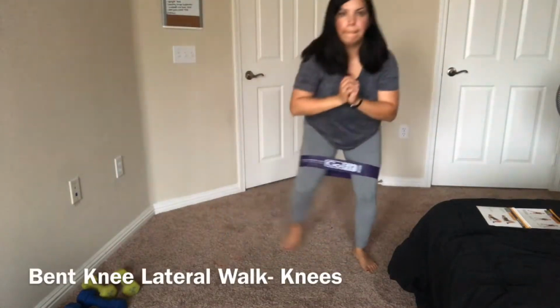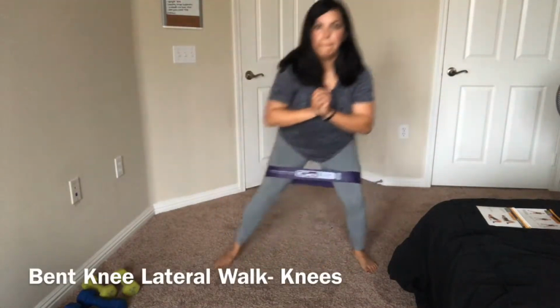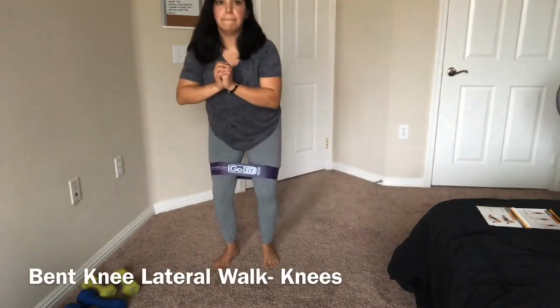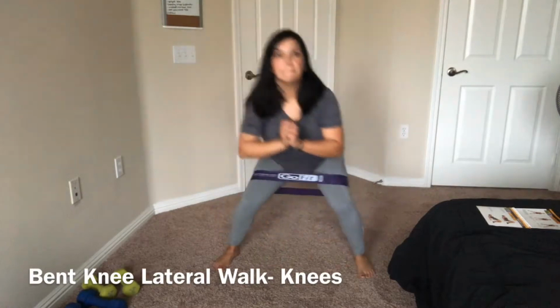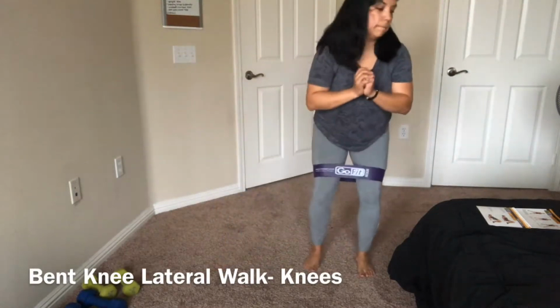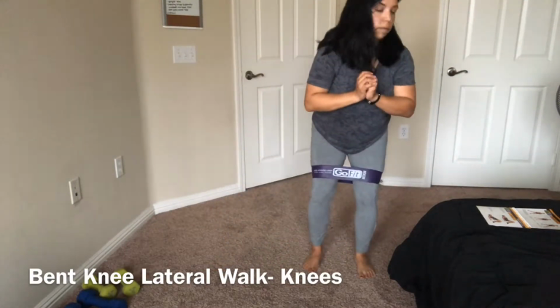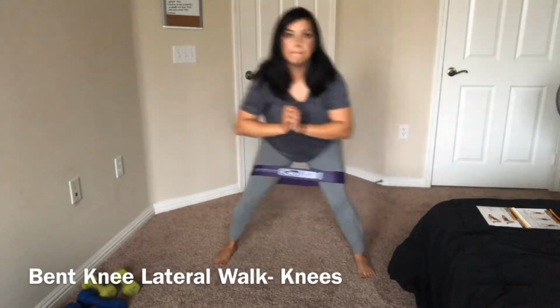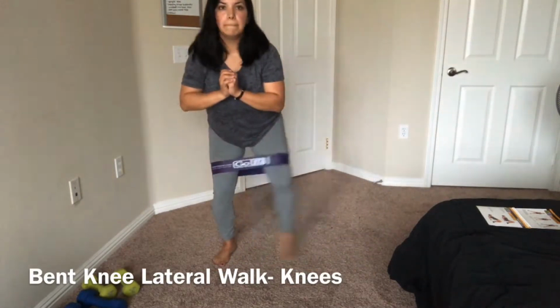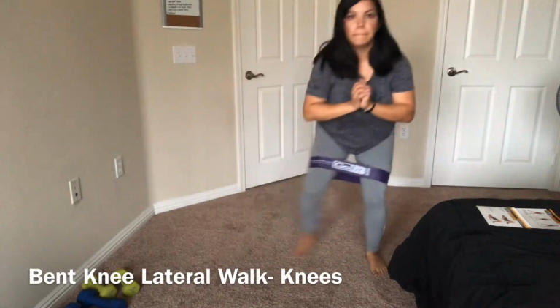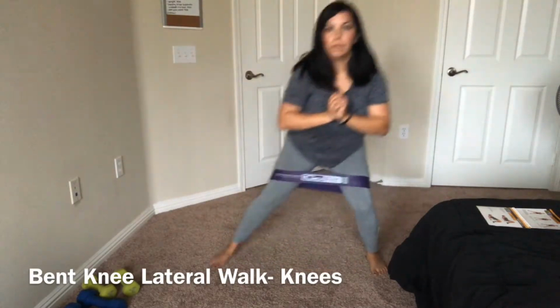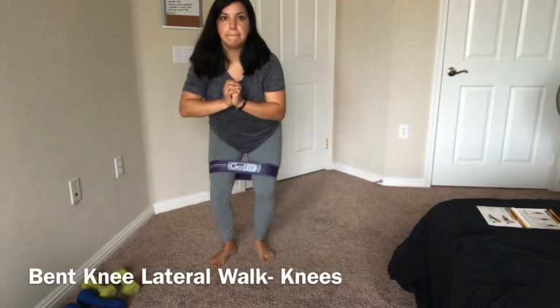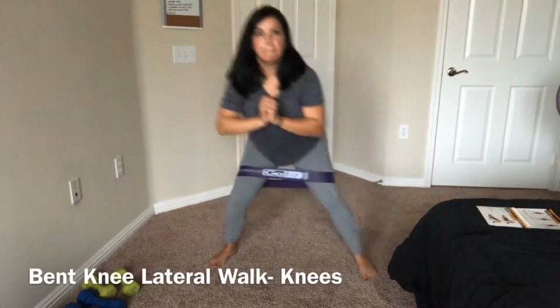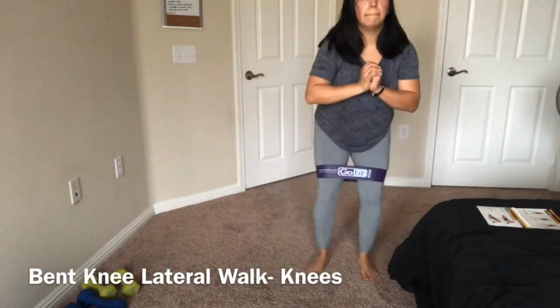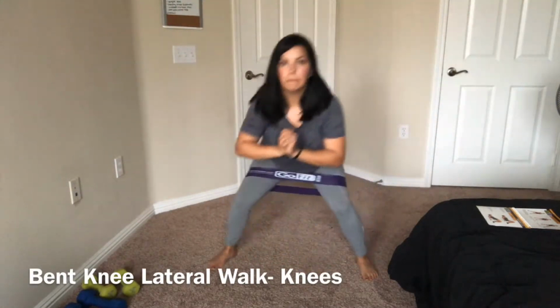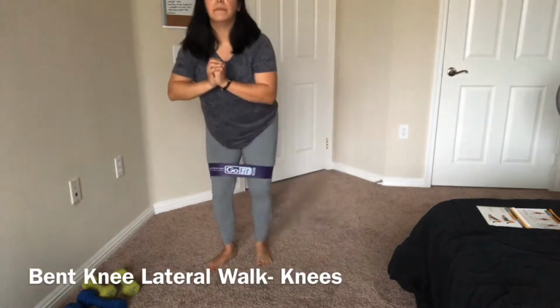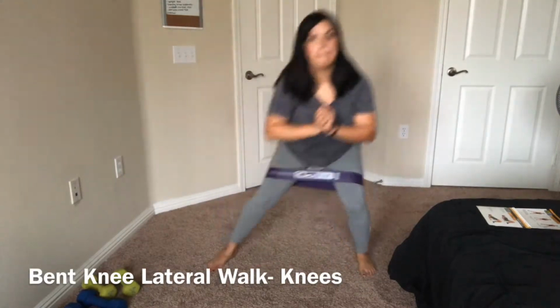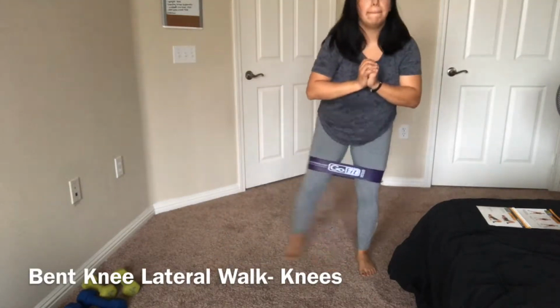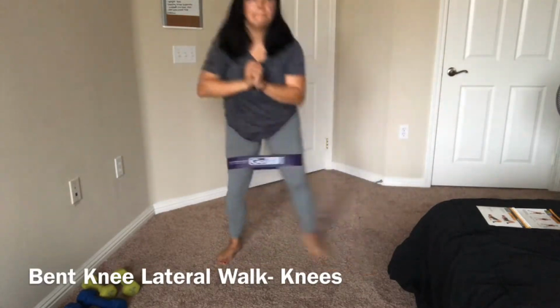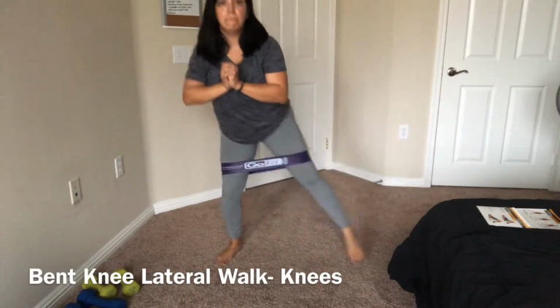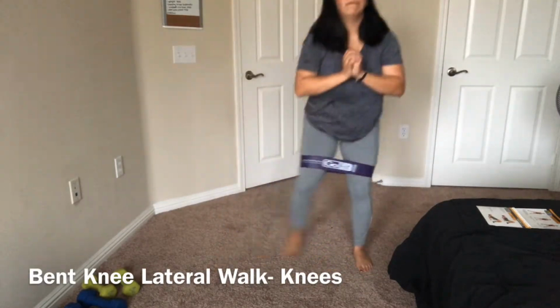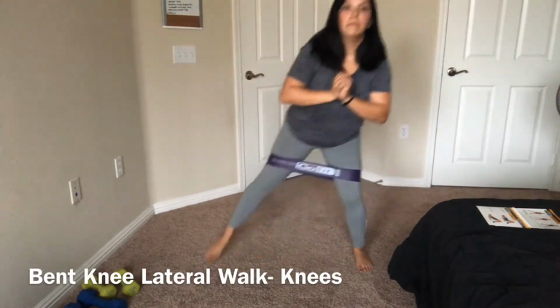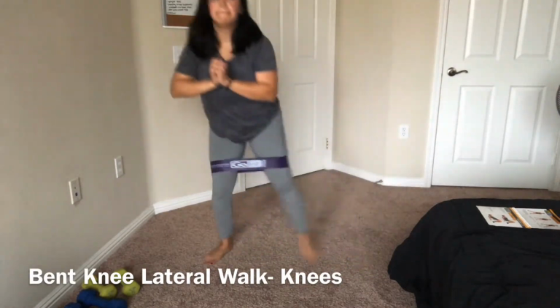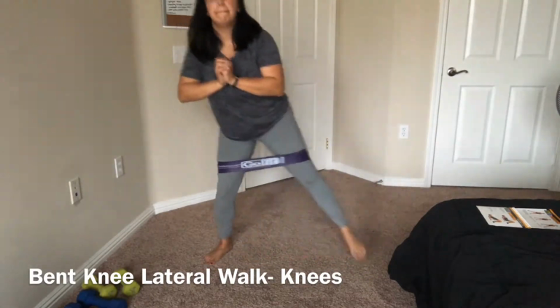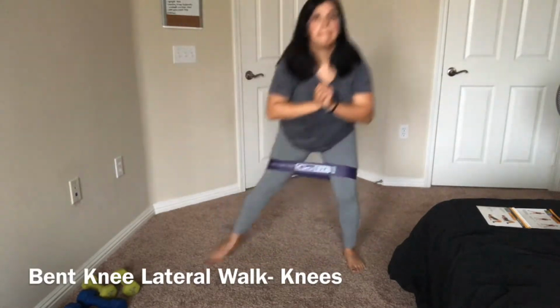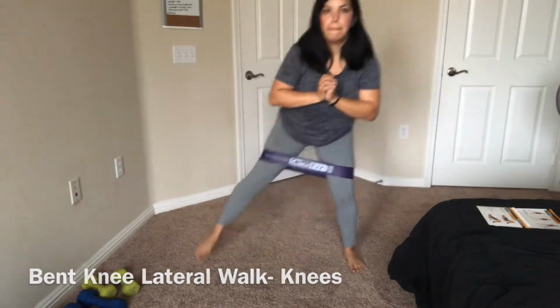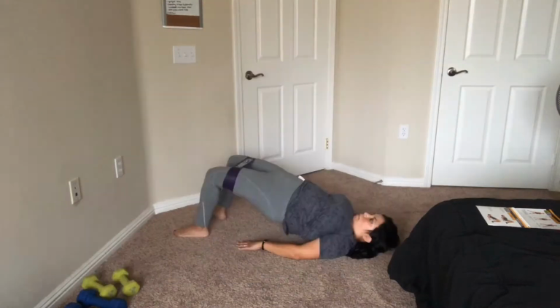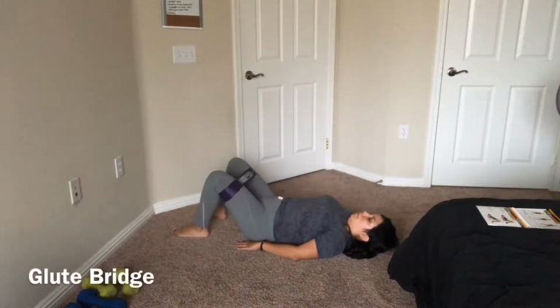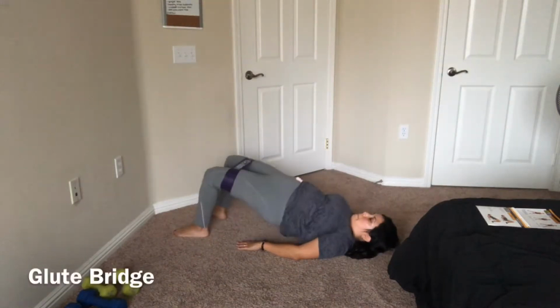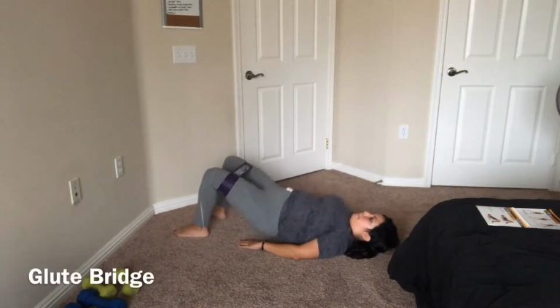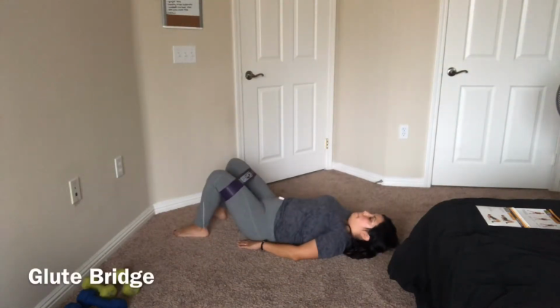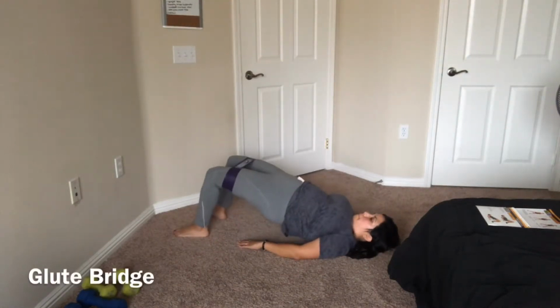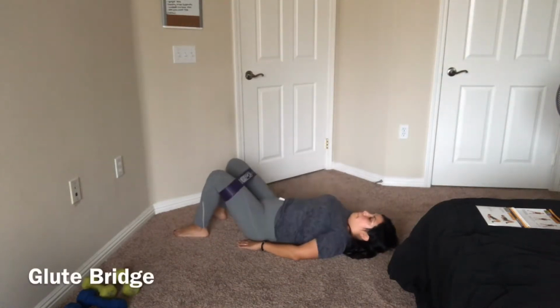This is the bent knee lateral walk with the bands at your knees — you pretty much just push off and step to the side, then back and forth. For the glute bridge, you're going to lift your hips off the ground.